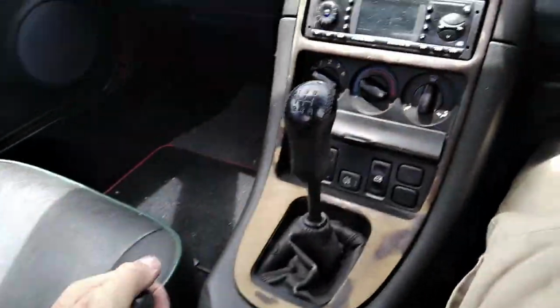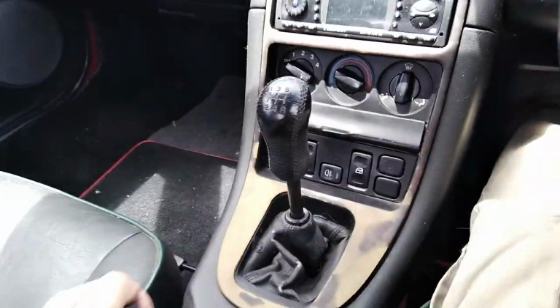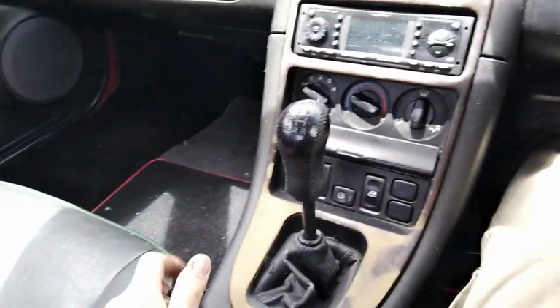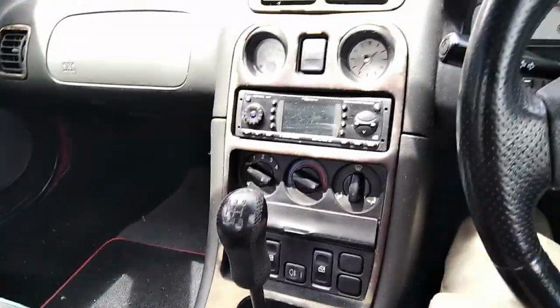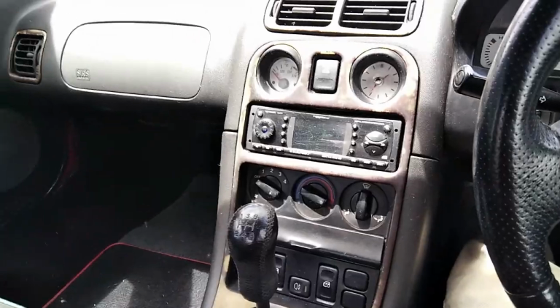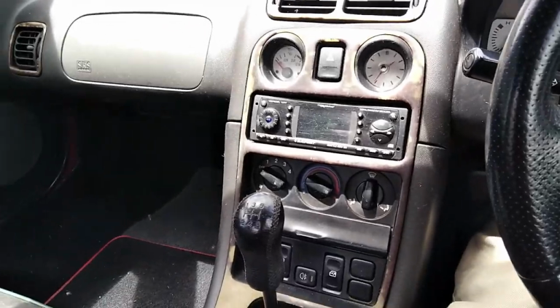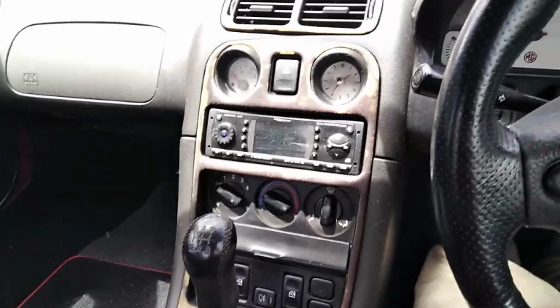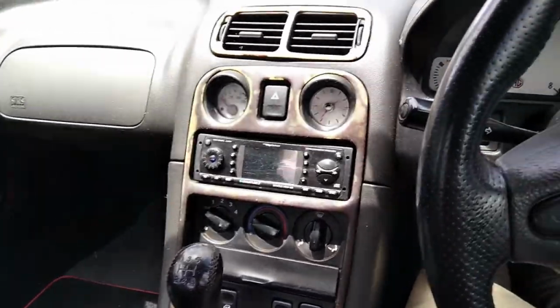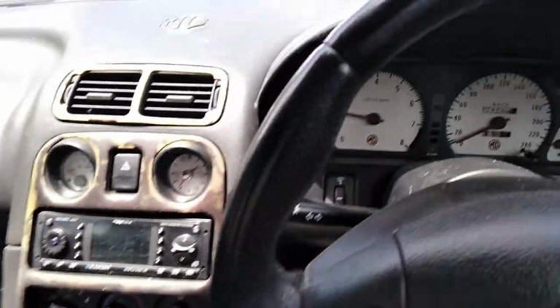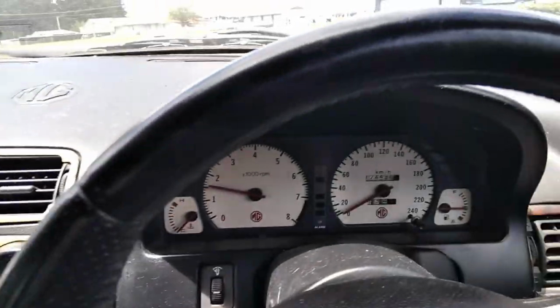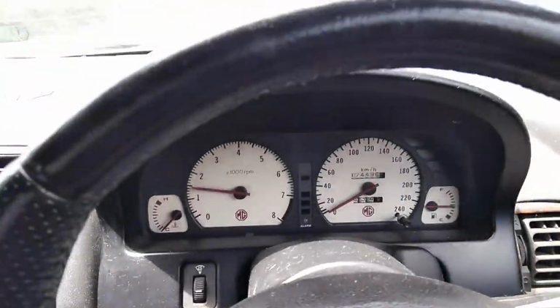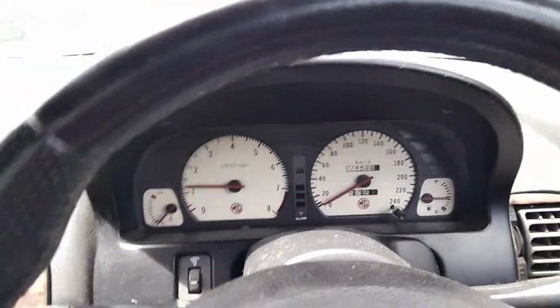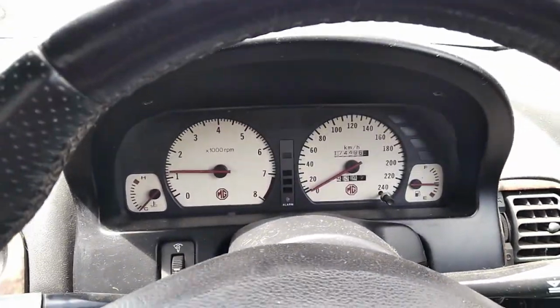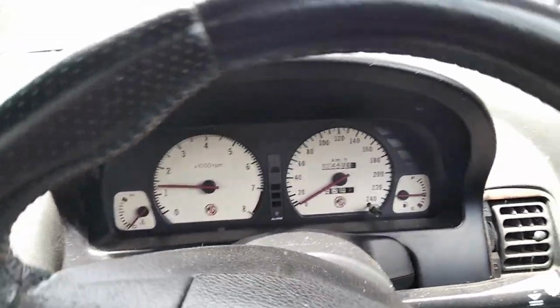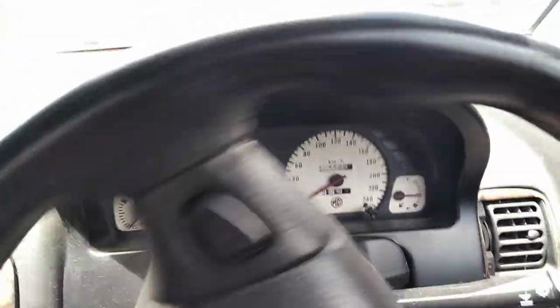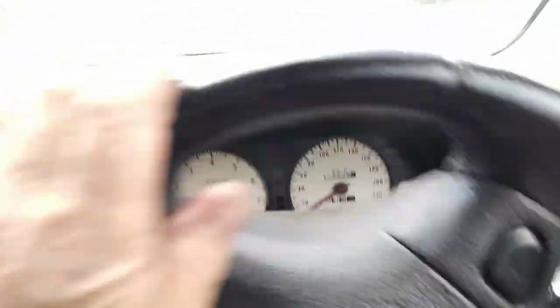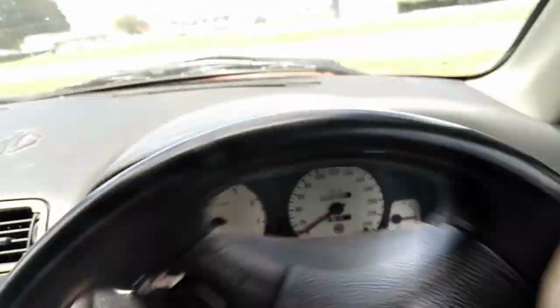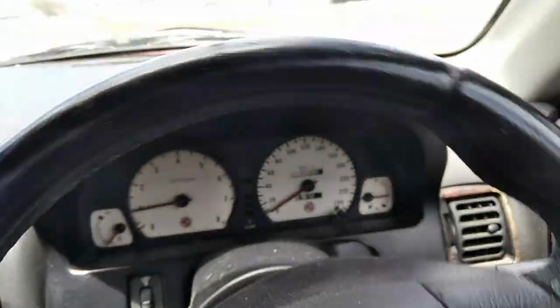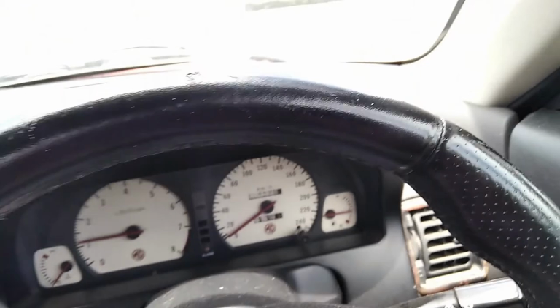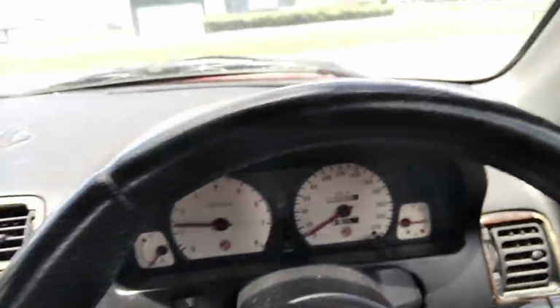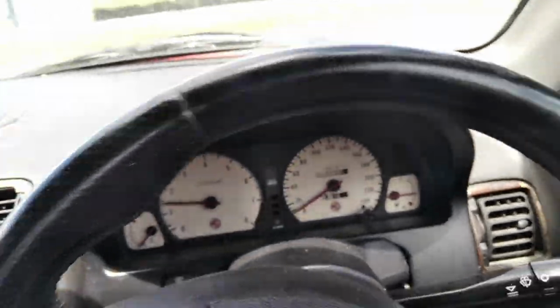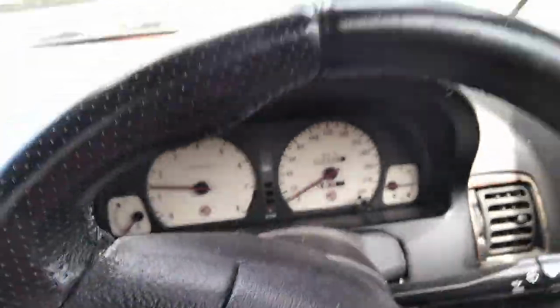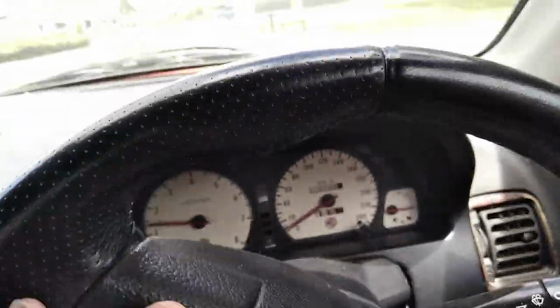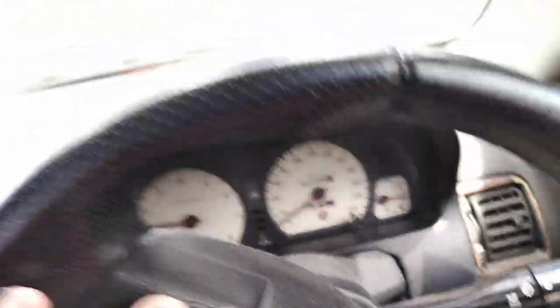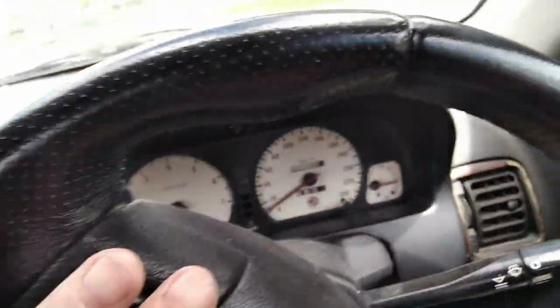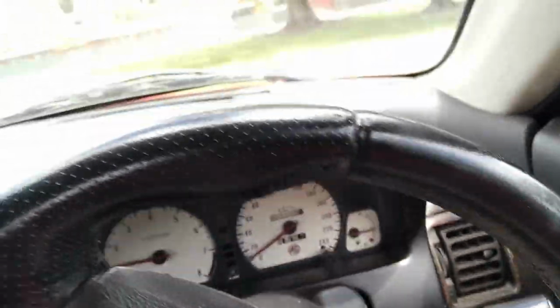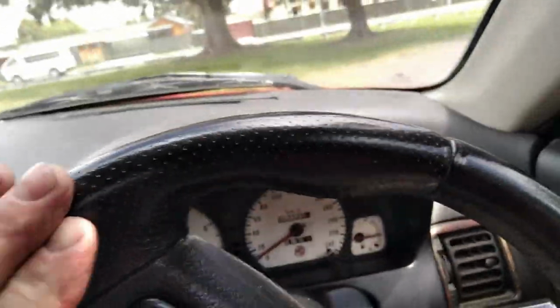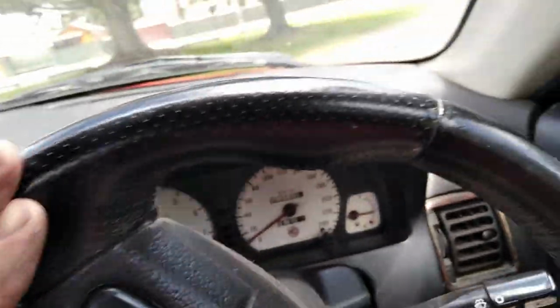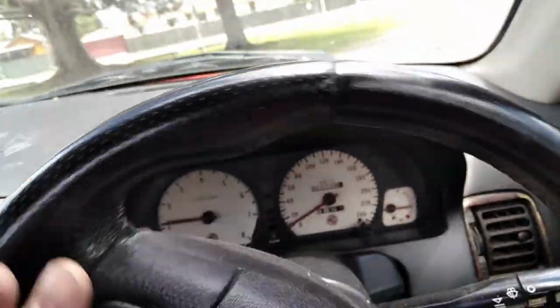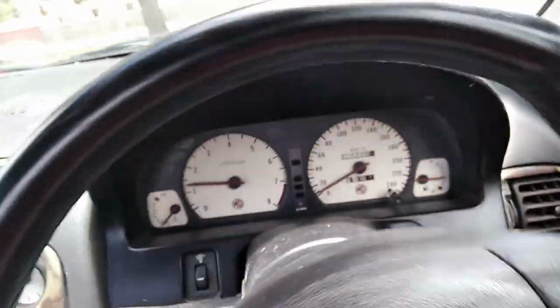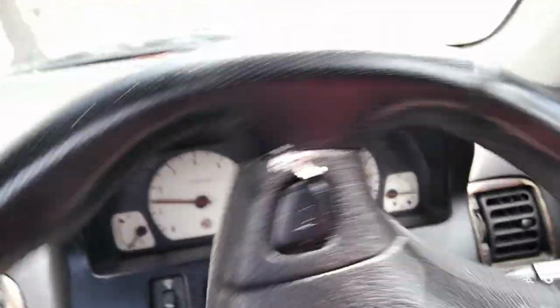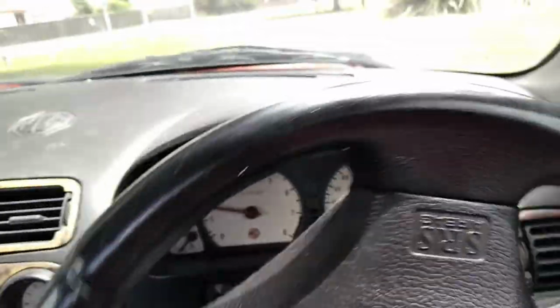First gear, handbrake off, and away we go. Just going for a quick short drive.